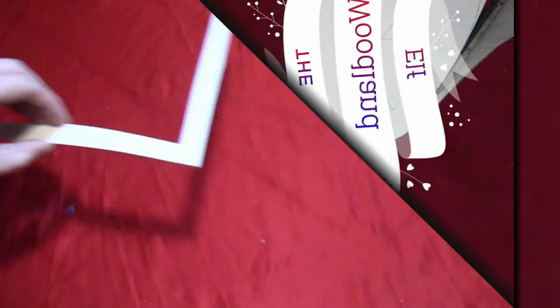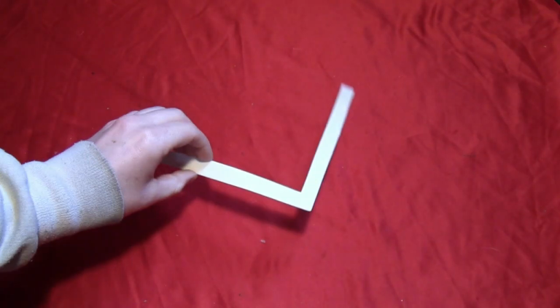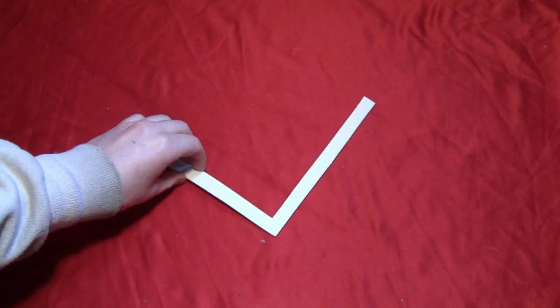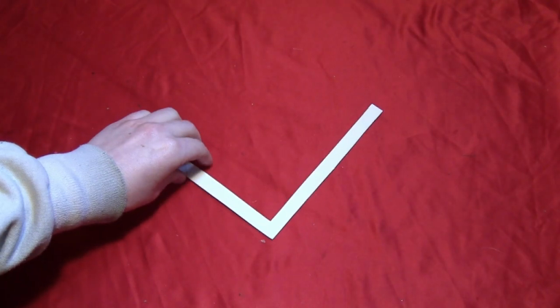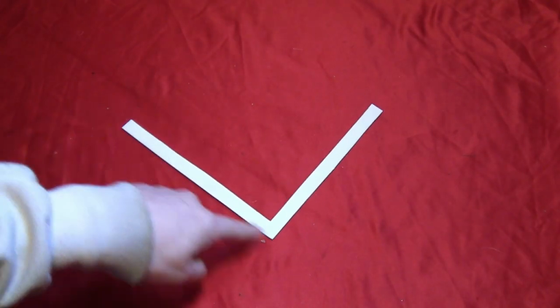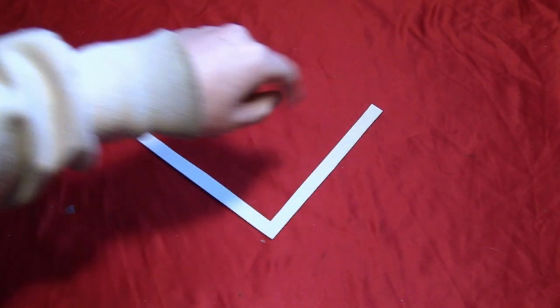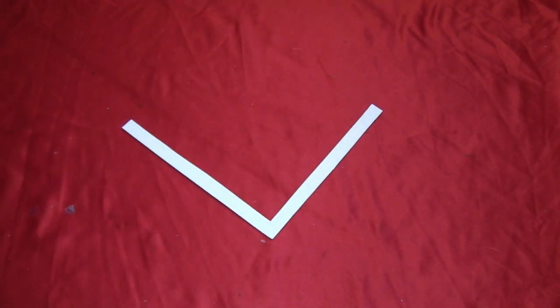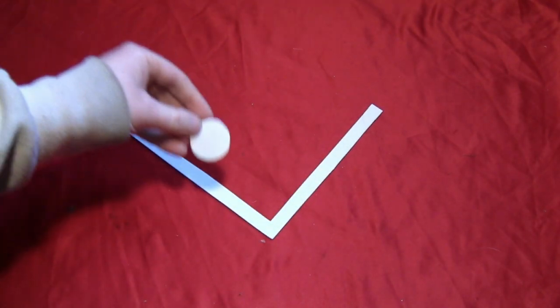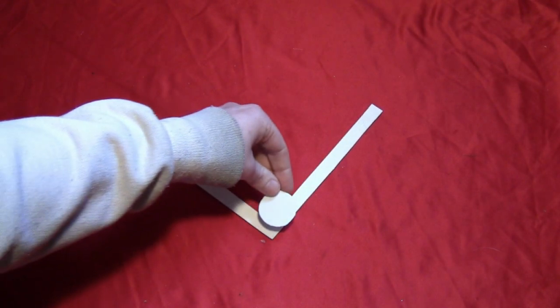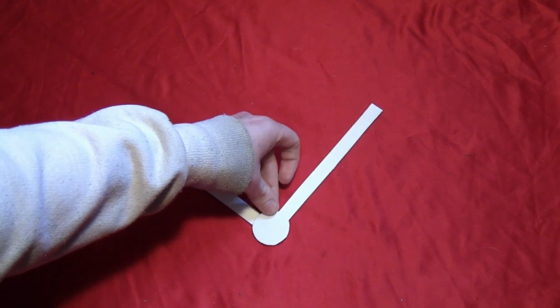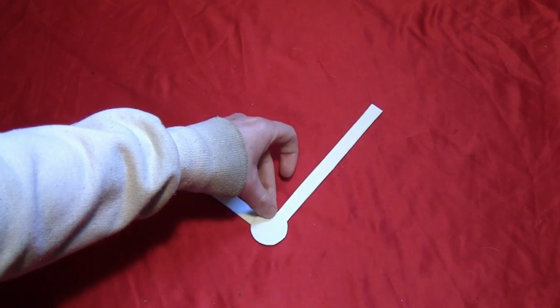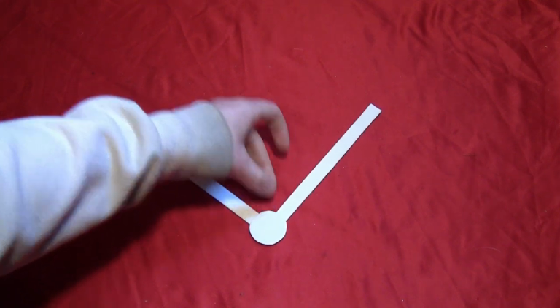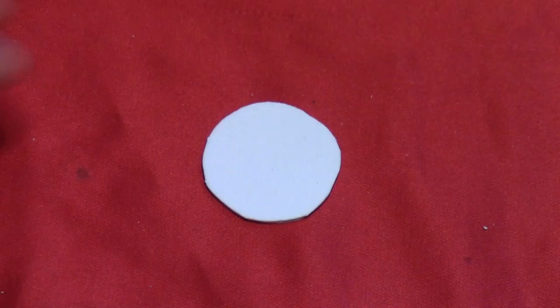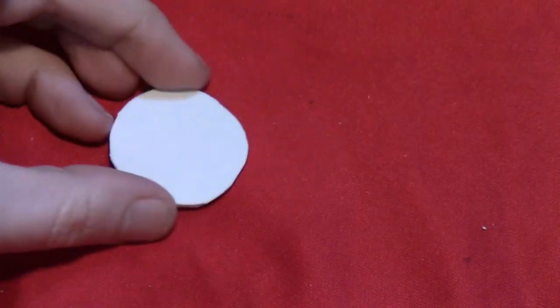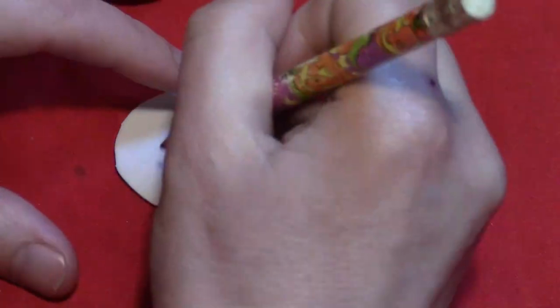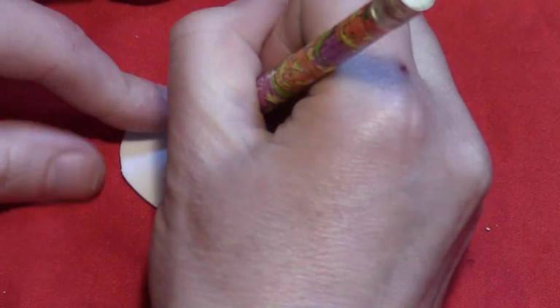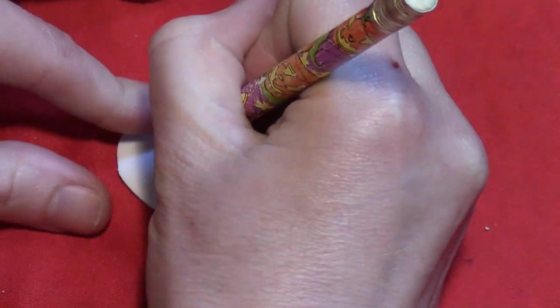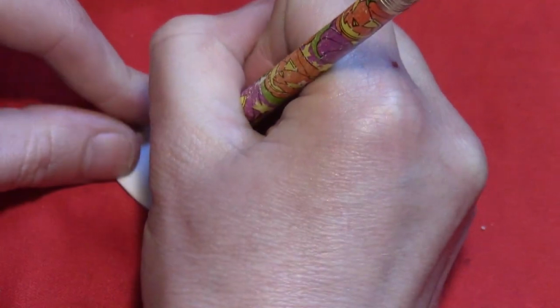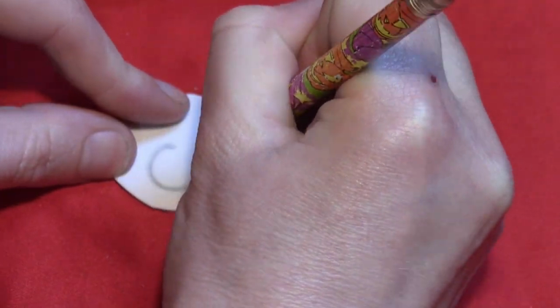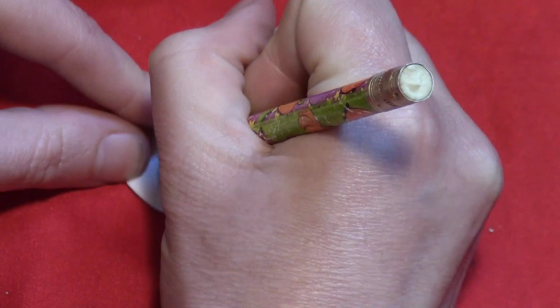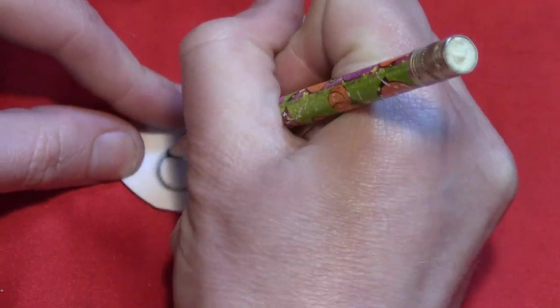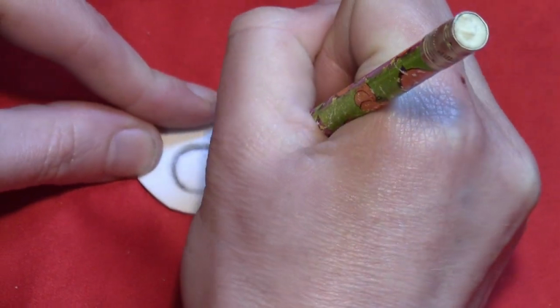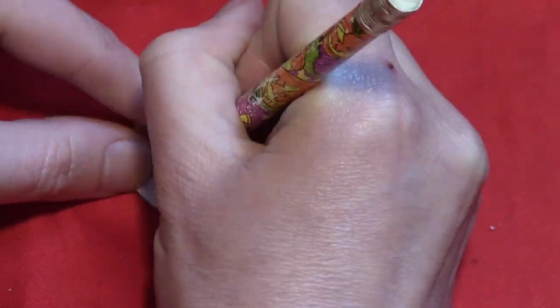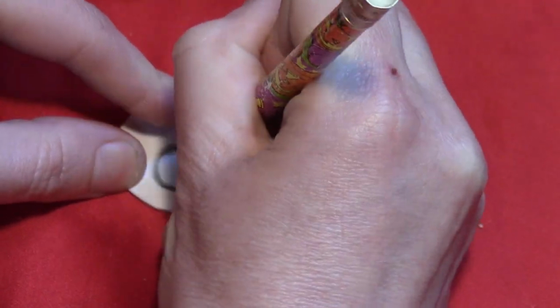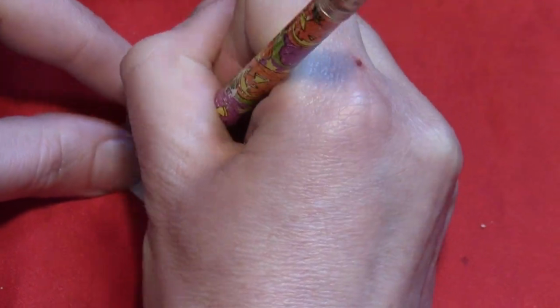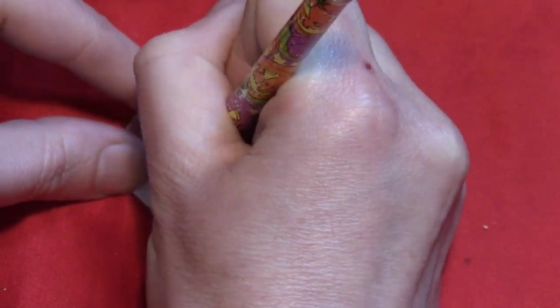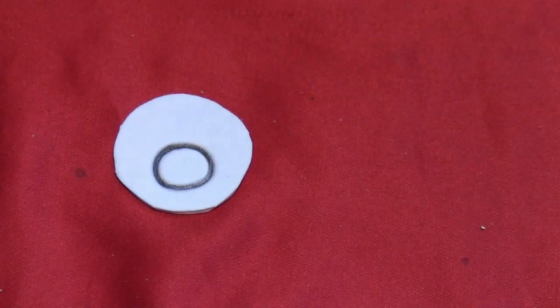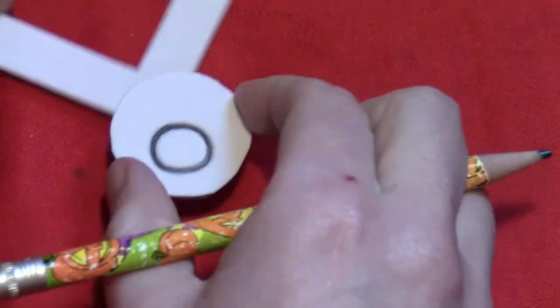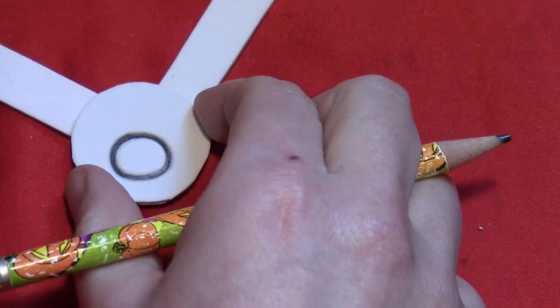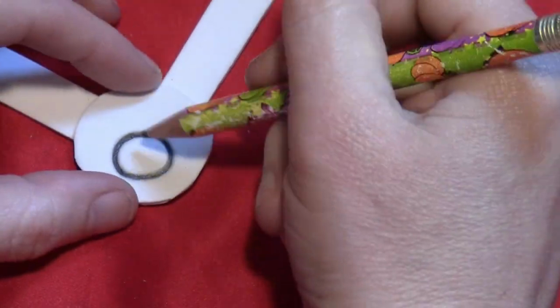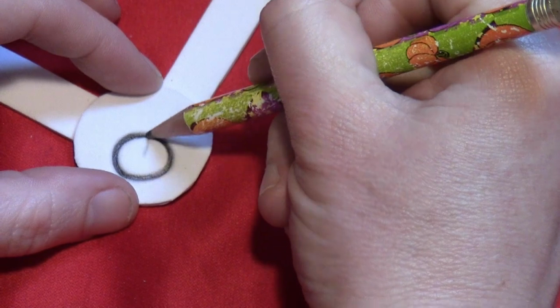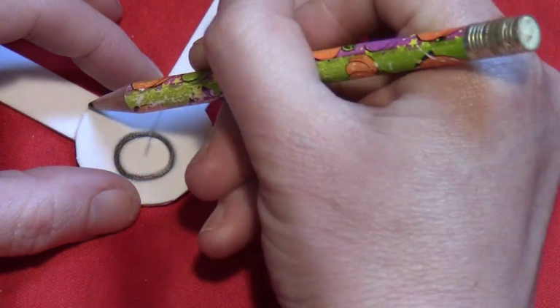Start by cutting a right angle out of a piece of craft foam, then cut a circle big enough to go on the corner of that. Before you glue on the circle, draw on the design with a pencil. You want to draw it on very deeply so that it indents the foam.